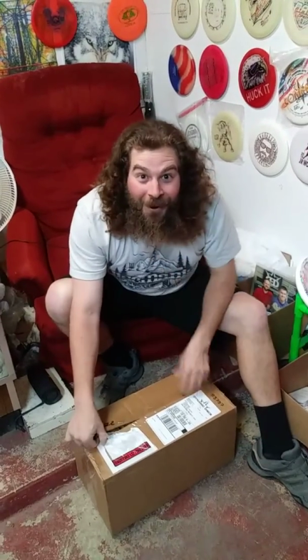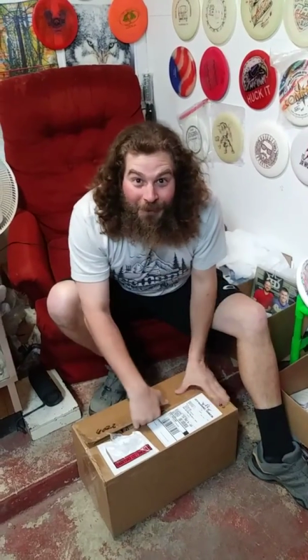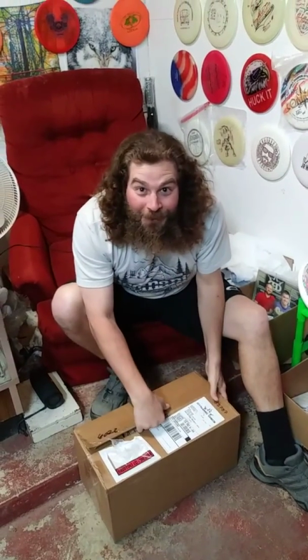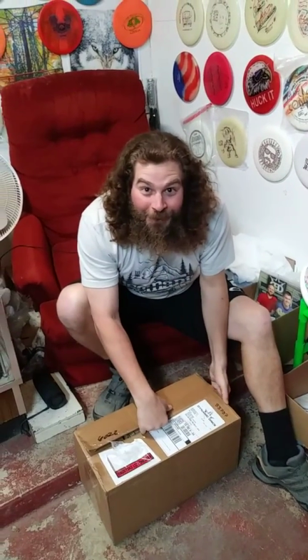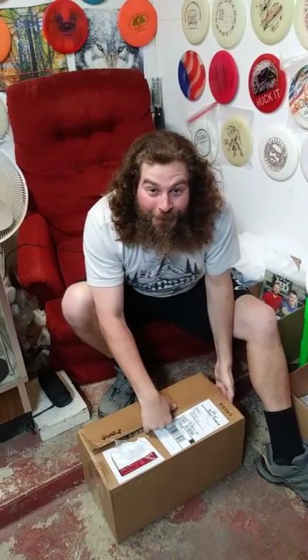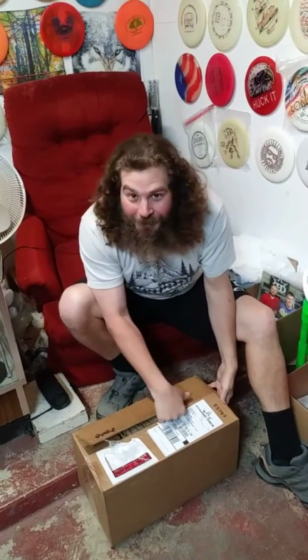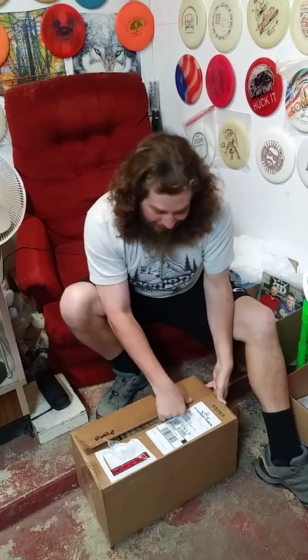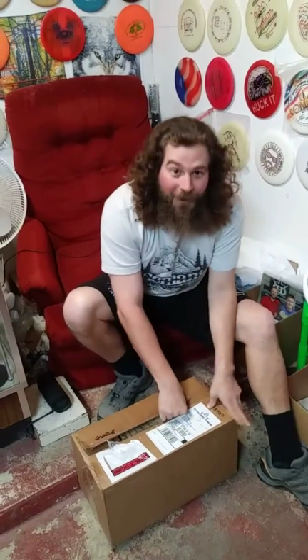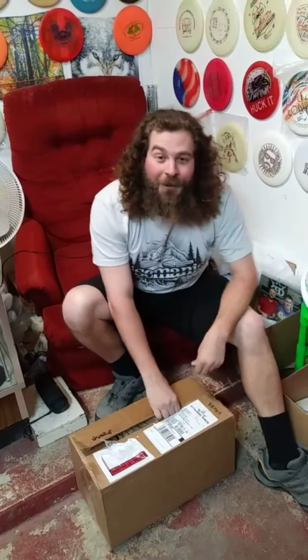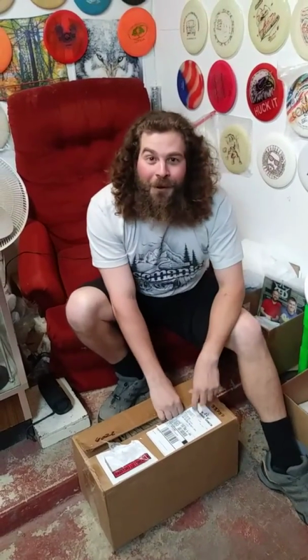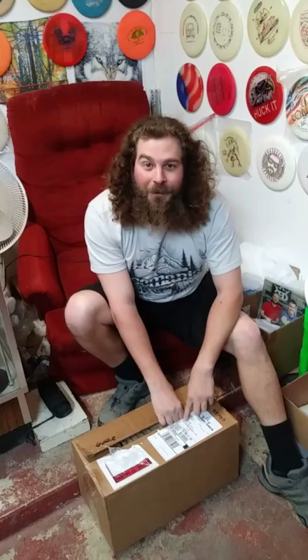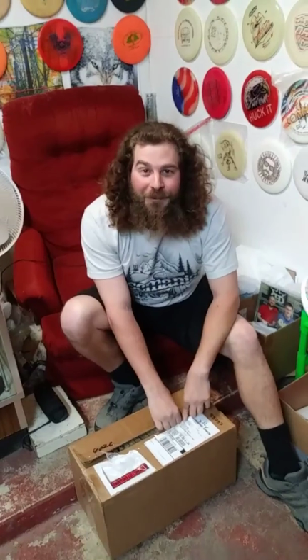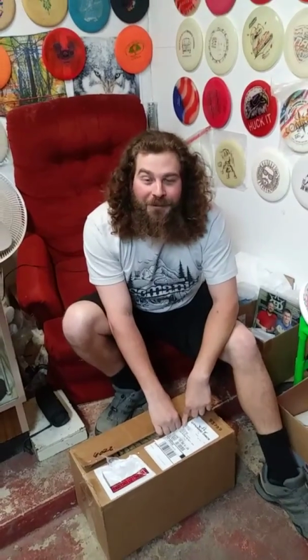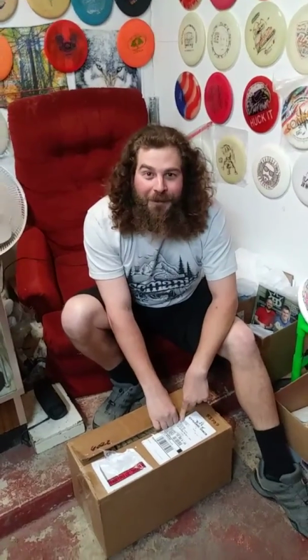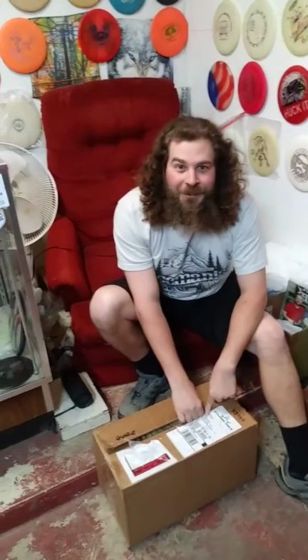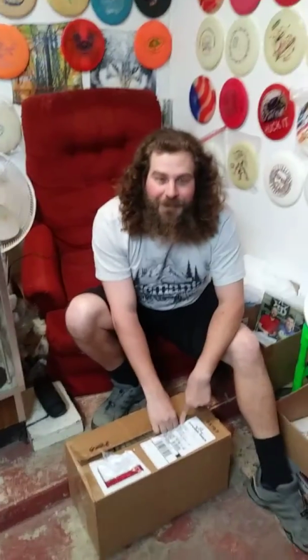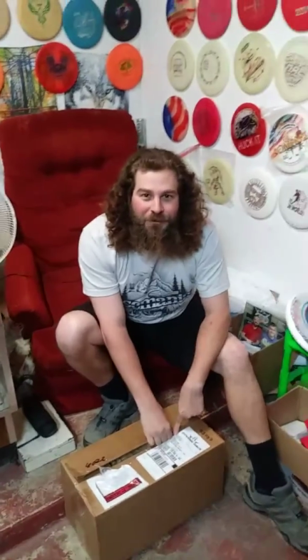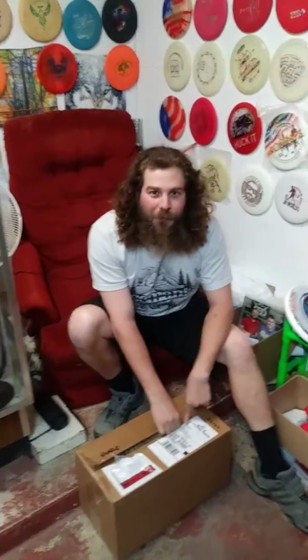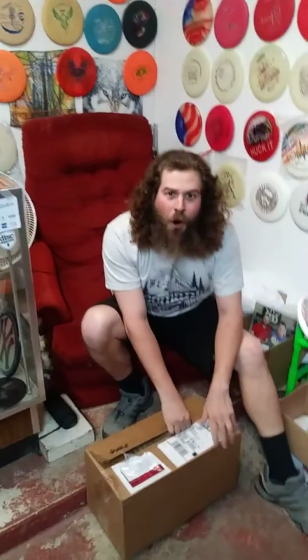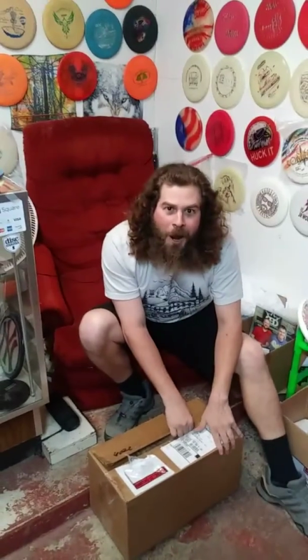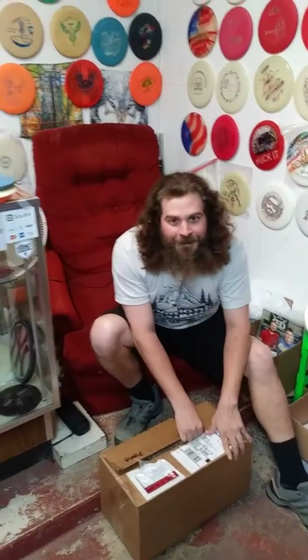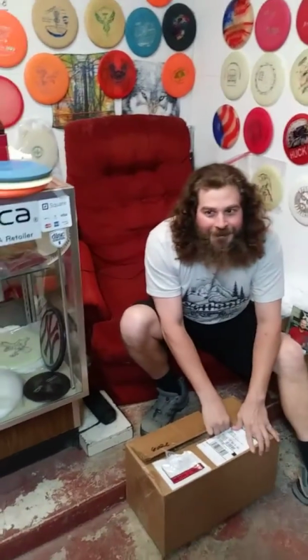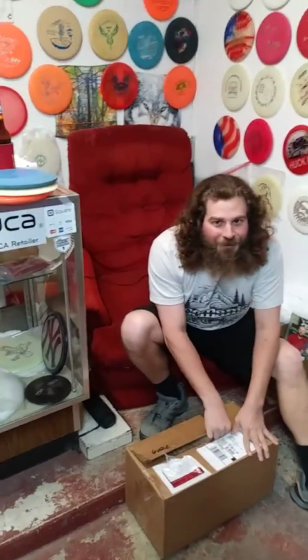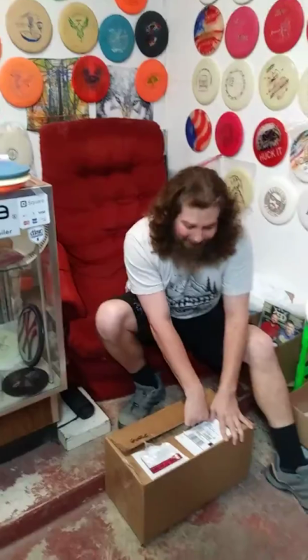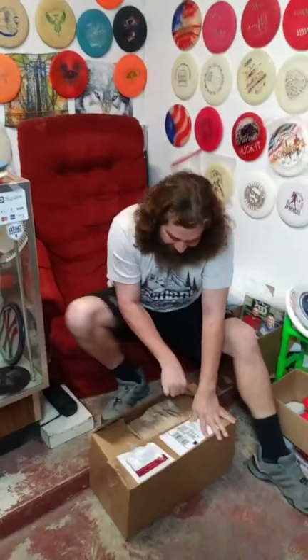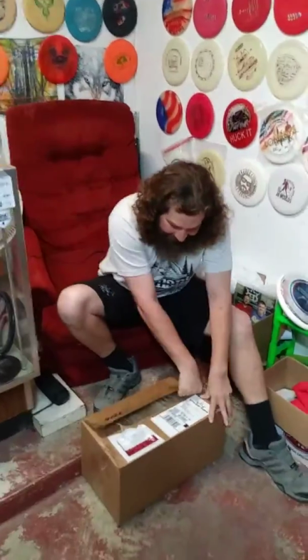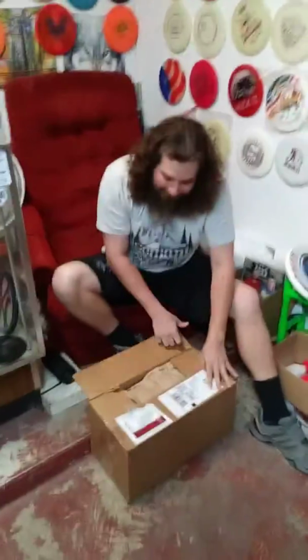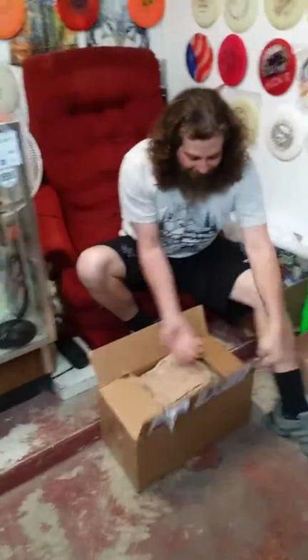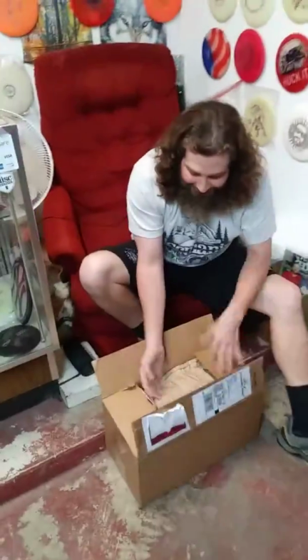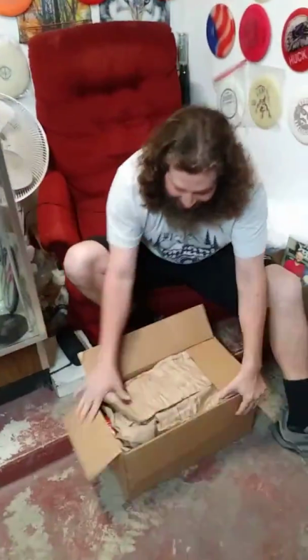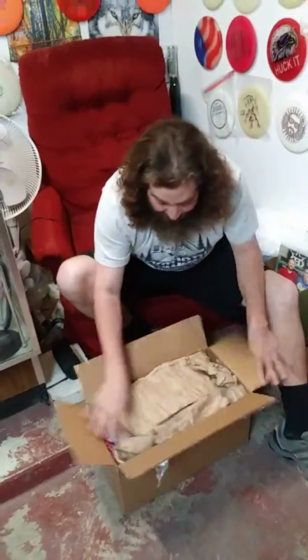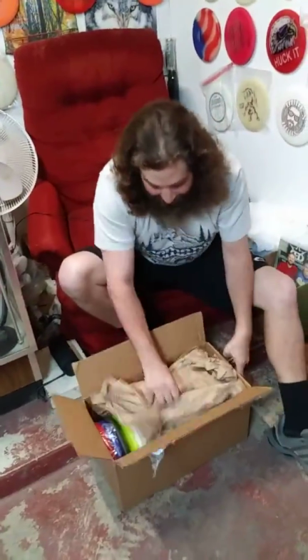What up YouTube disc golfers? Luke Bagnardi here coming at you from House of the Flying Disc, San Antonio's Disc Golf Authority in San Antonio, Texas. I got this box in today from Emporia, Kansas.